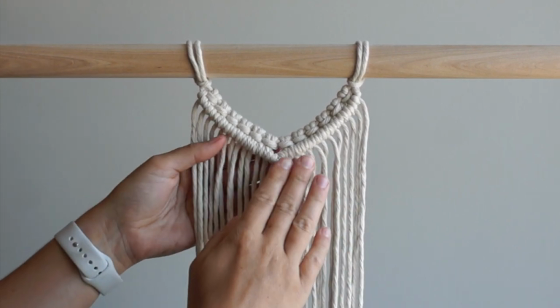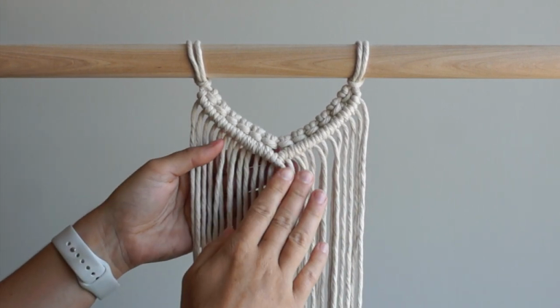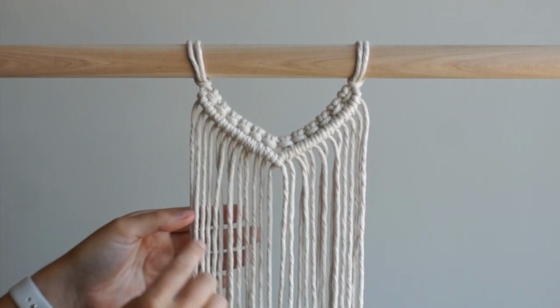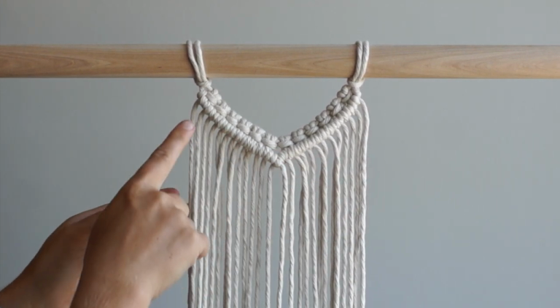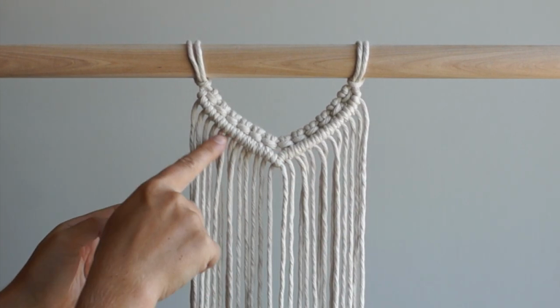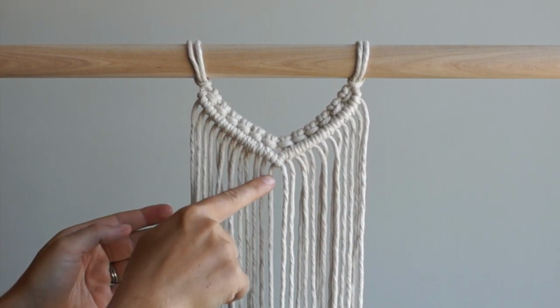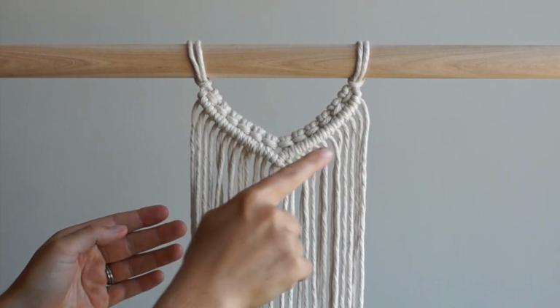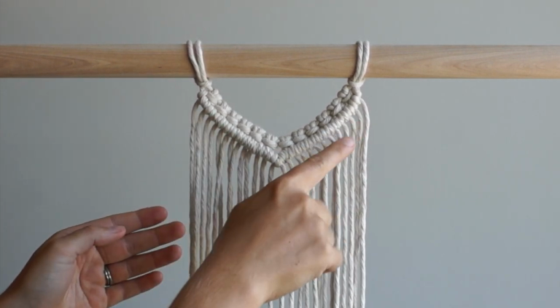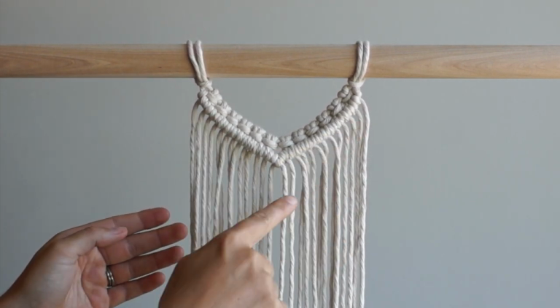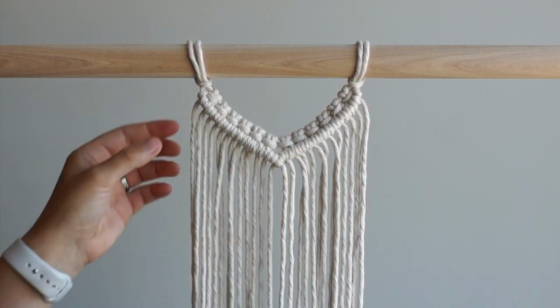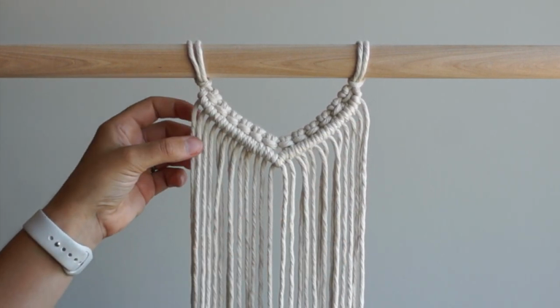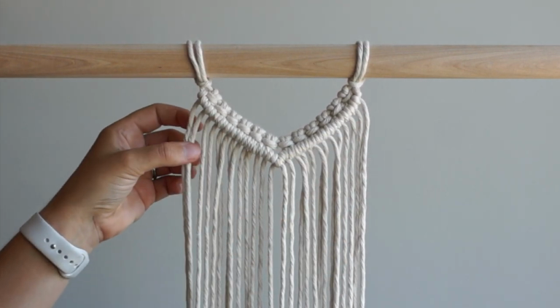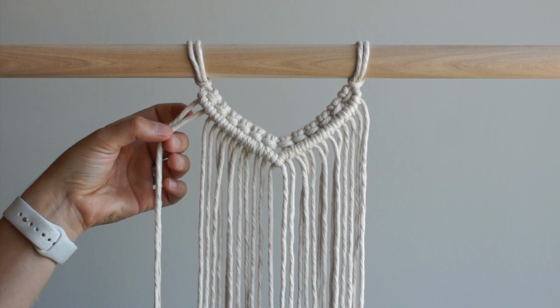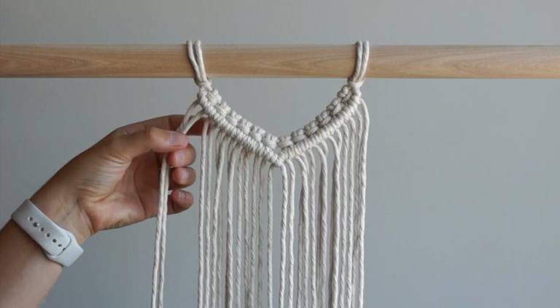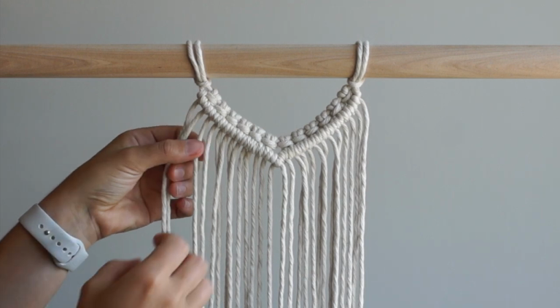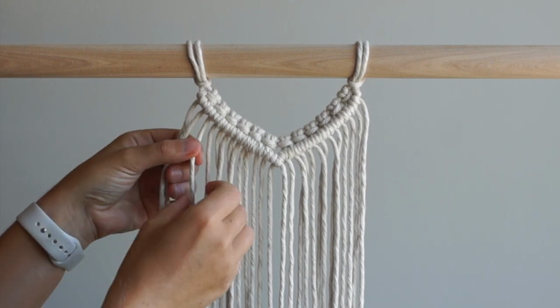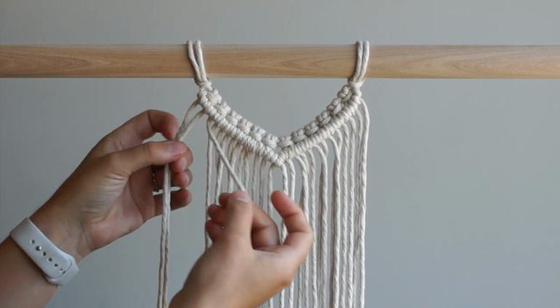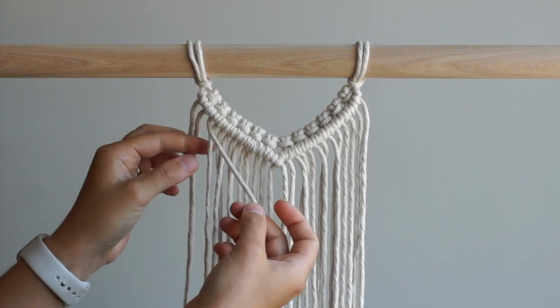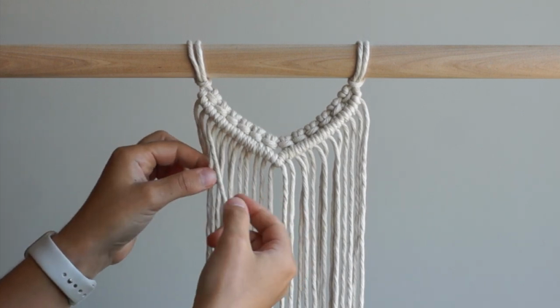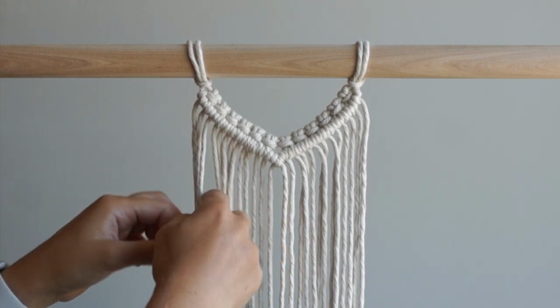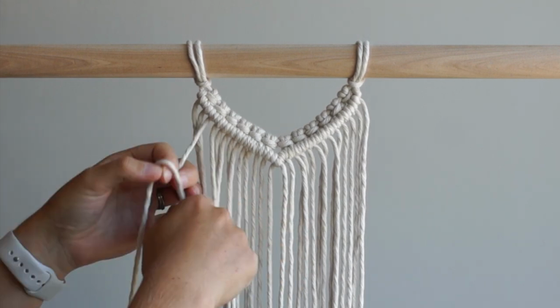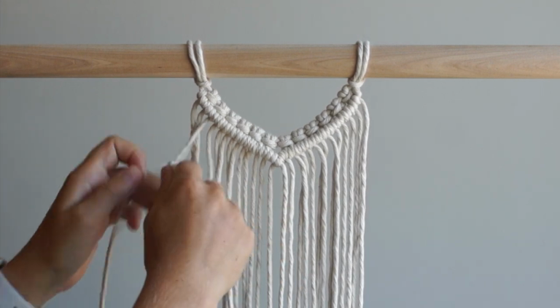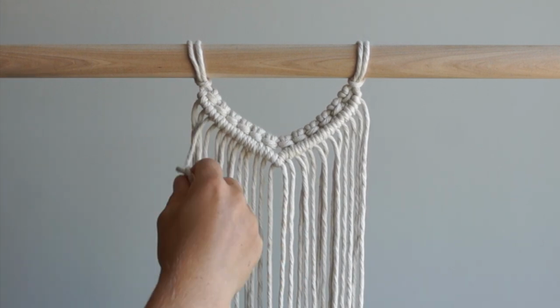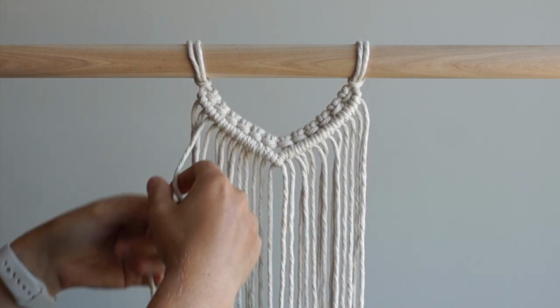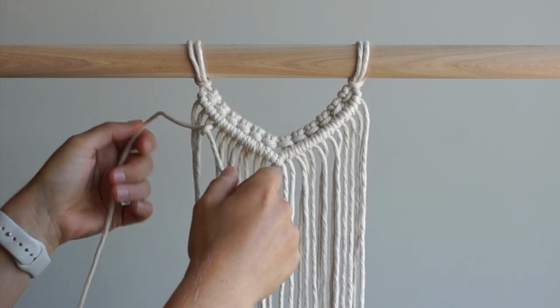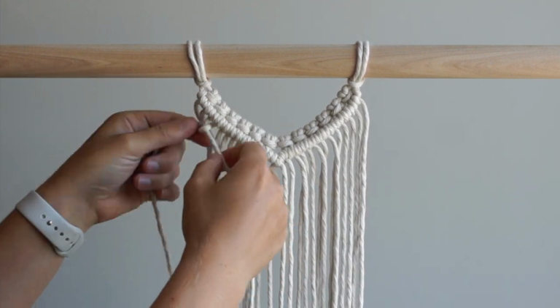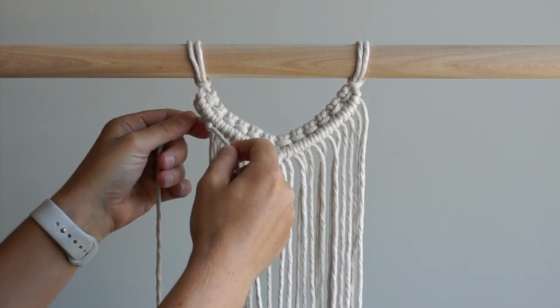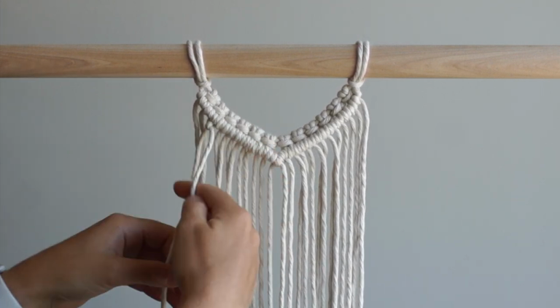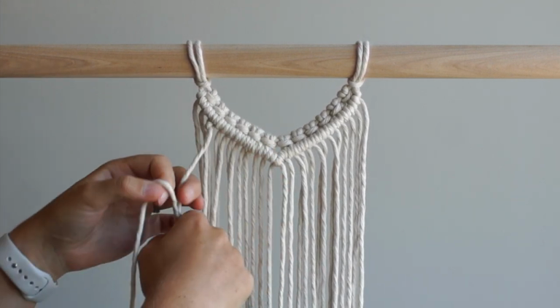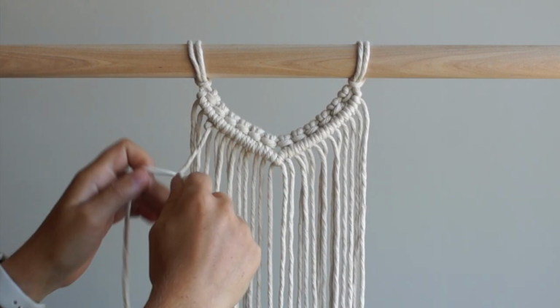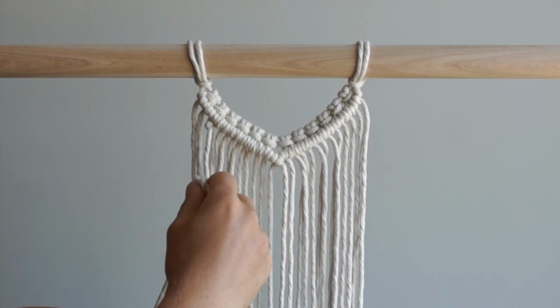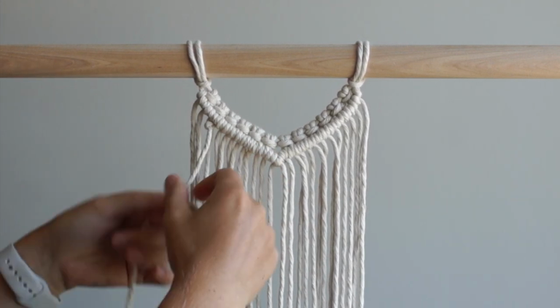We will tie another row of double half hitch knots on both sides of our work. Skip the first two cords and use the next cord as your filler cord. Tie eight double half hitch knots moving to the right.